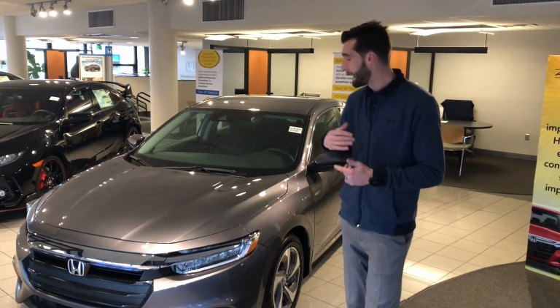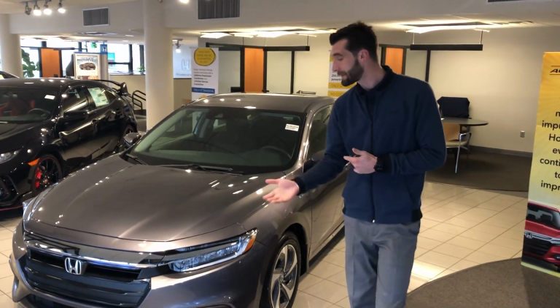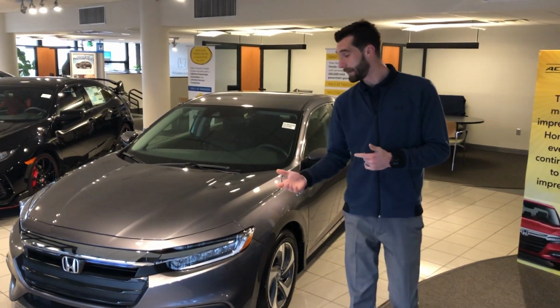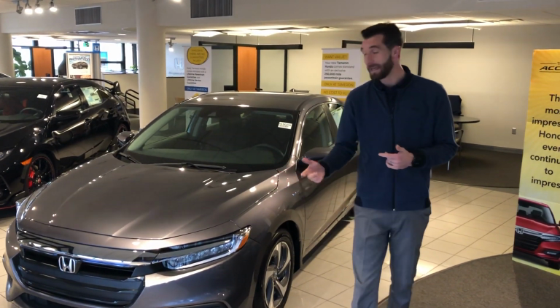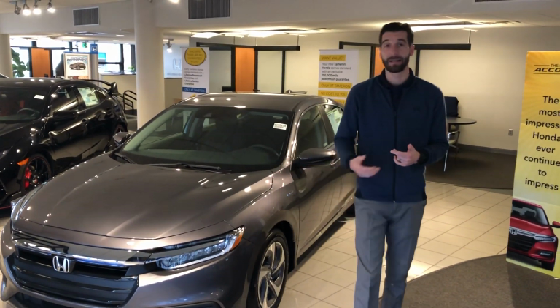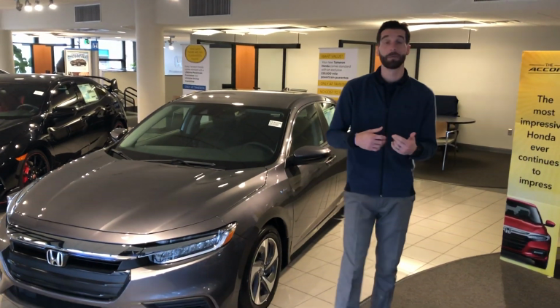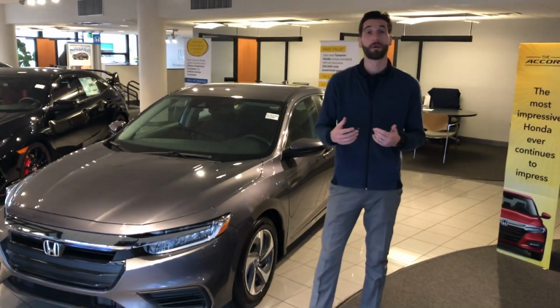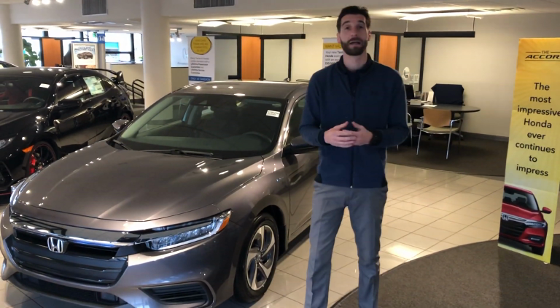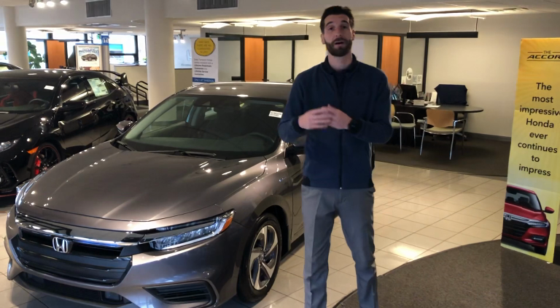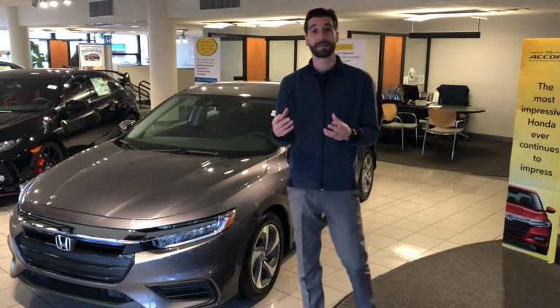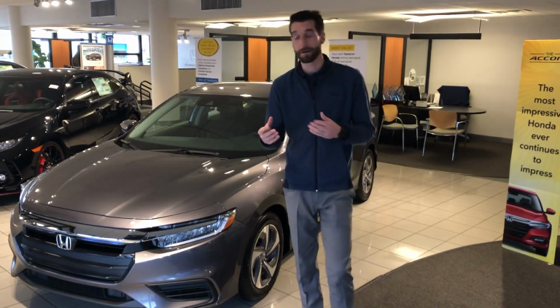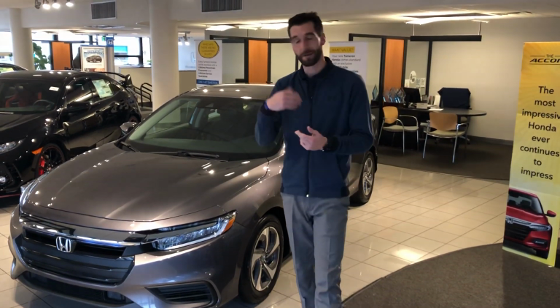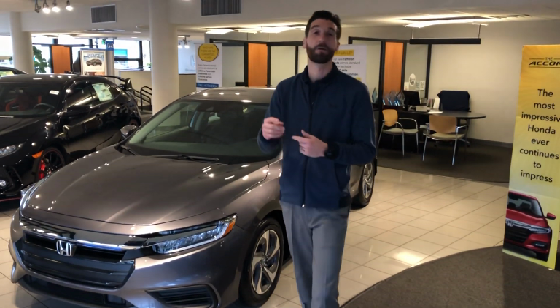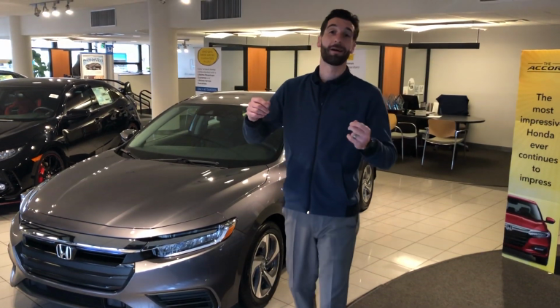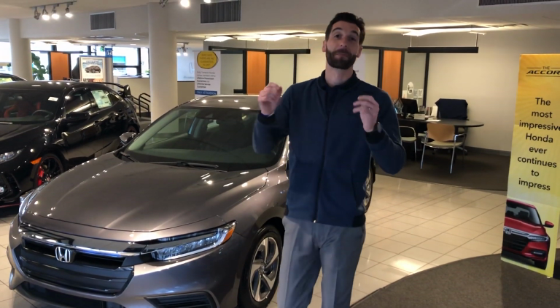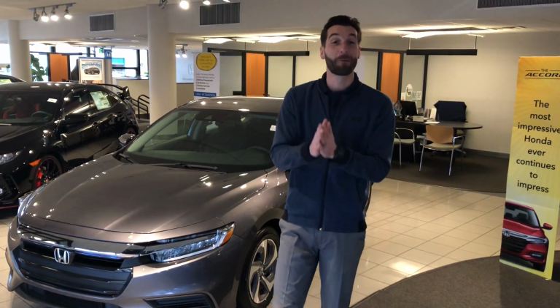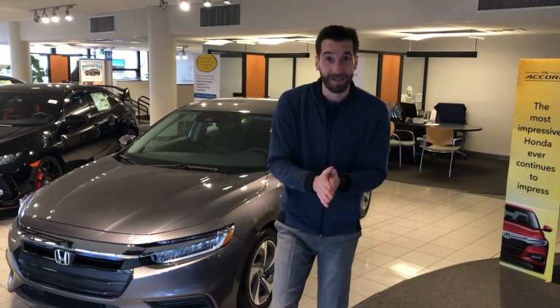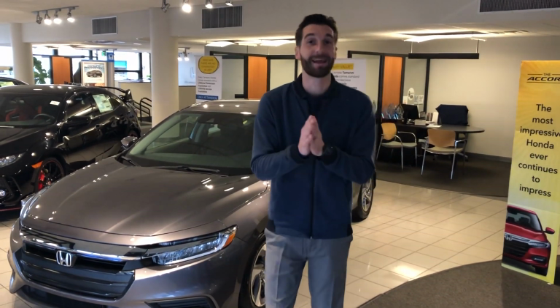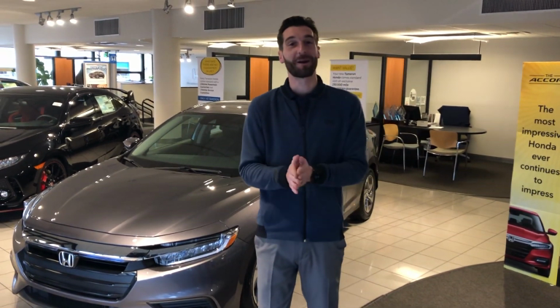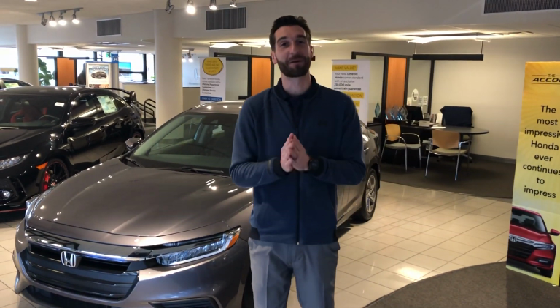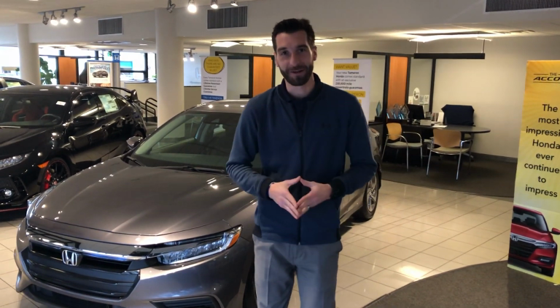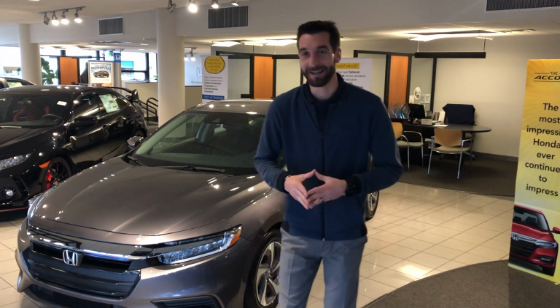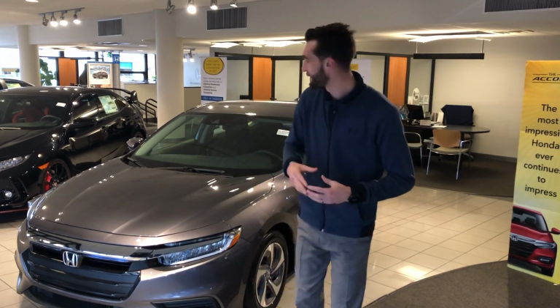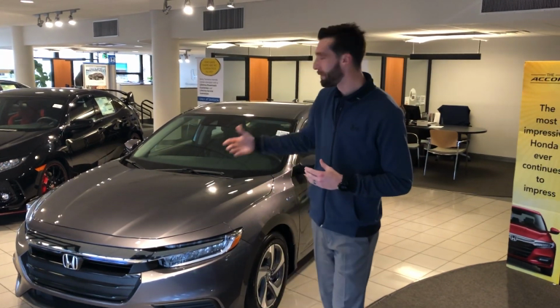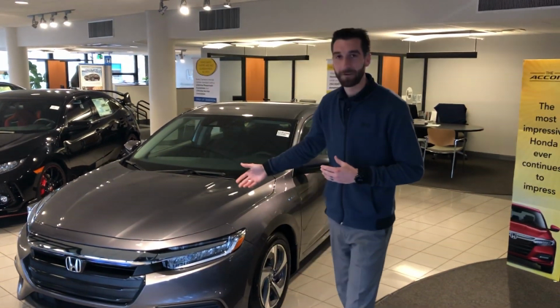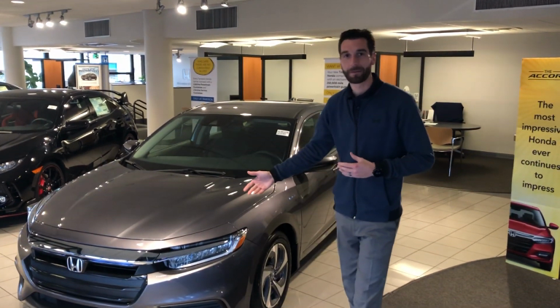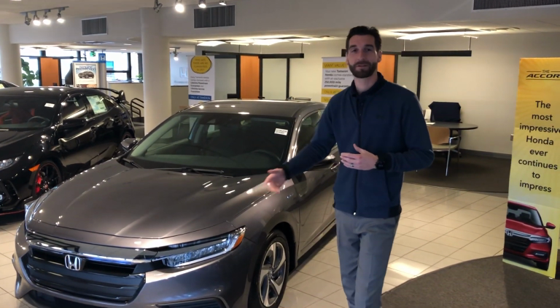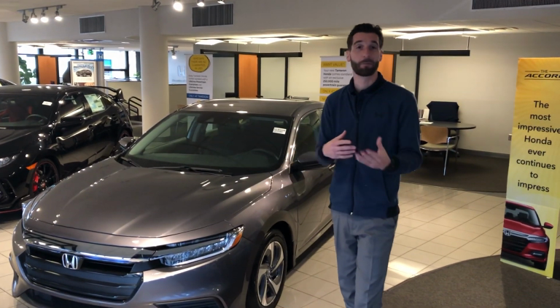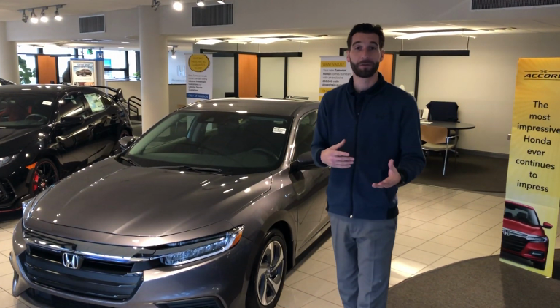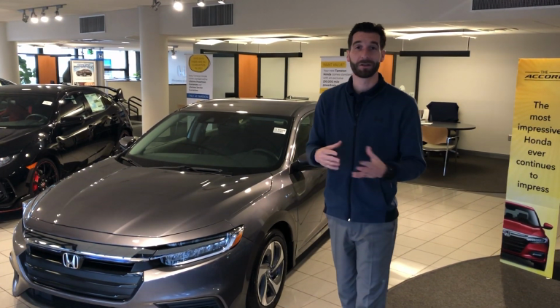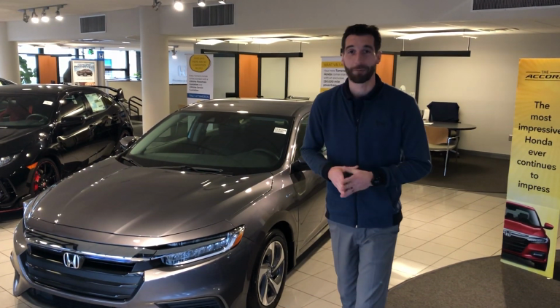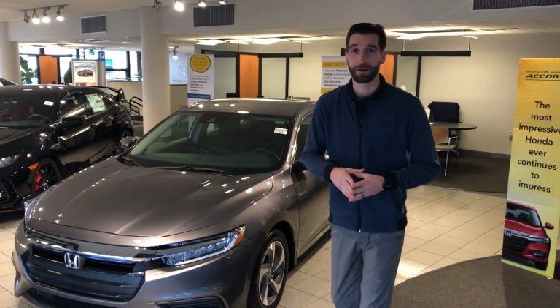Now what makes the EX stand out a little bit more is you're gonna have your Apple CarPlay and Android Auto smartphone integration. You're also gonna have multi-angle backup cameras, your brake hold feature, and your electric parking brake.